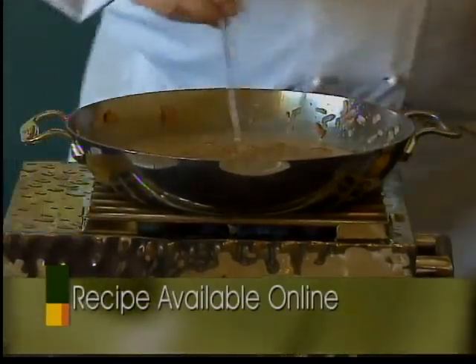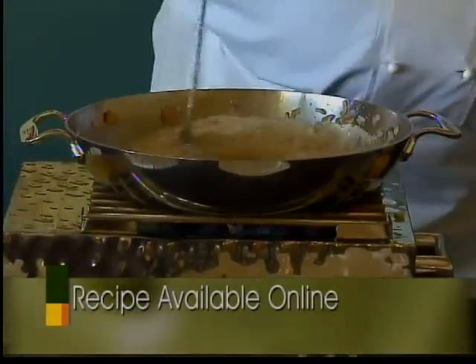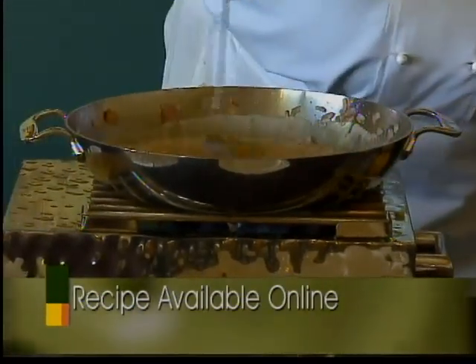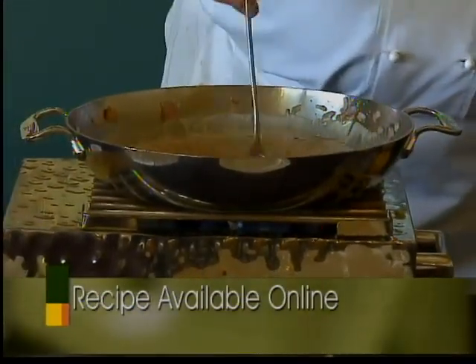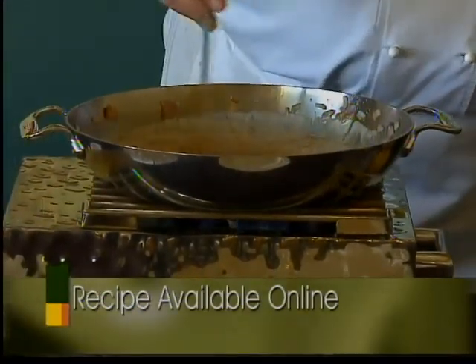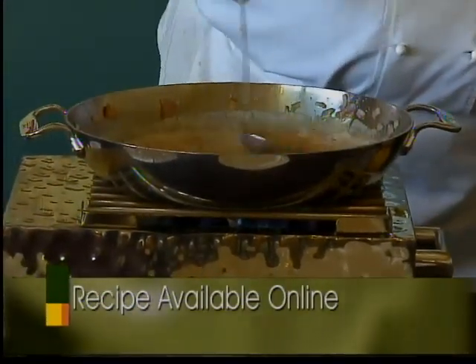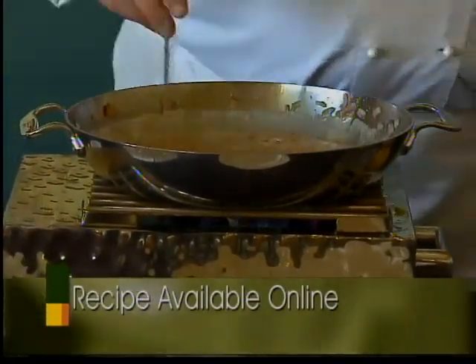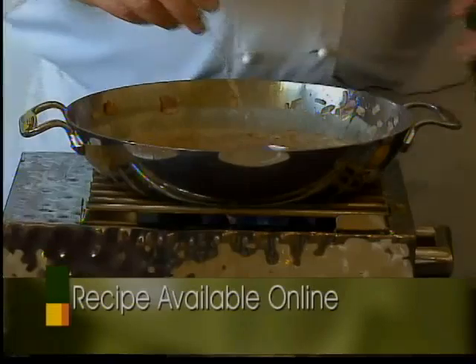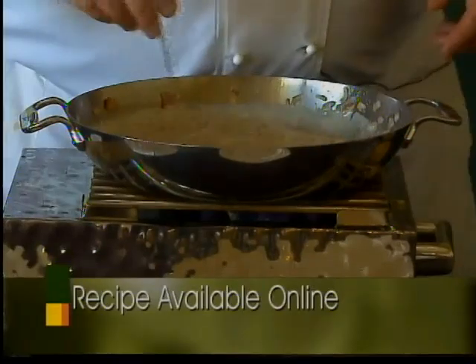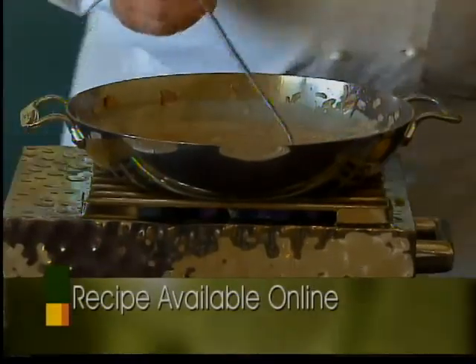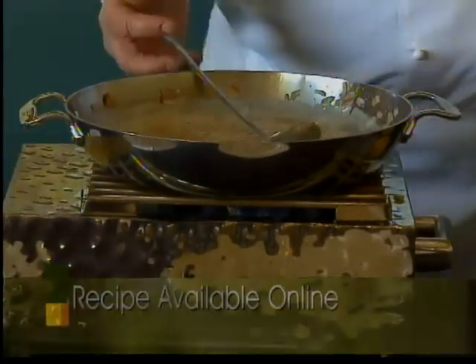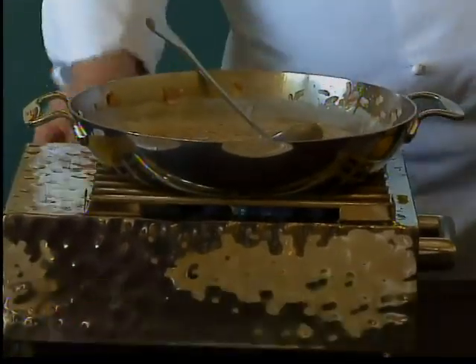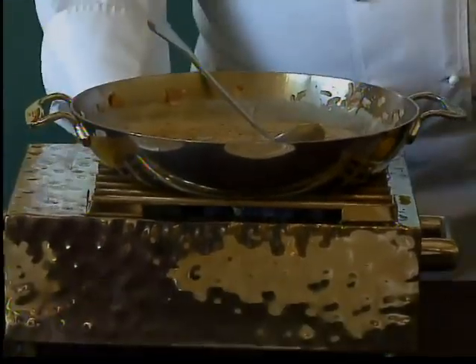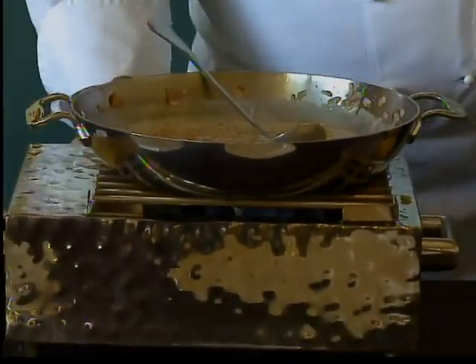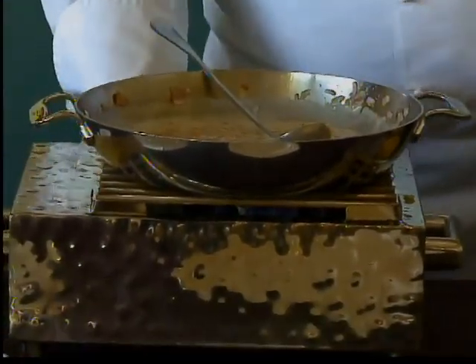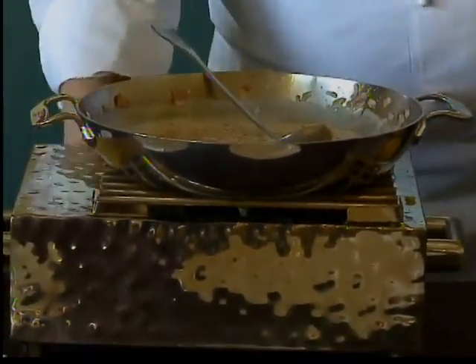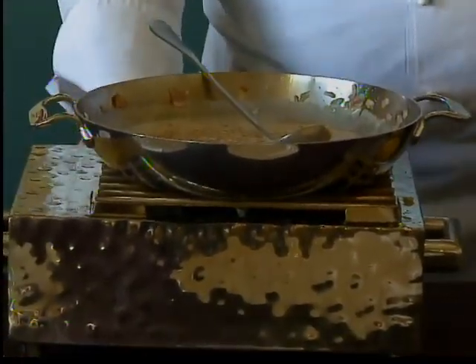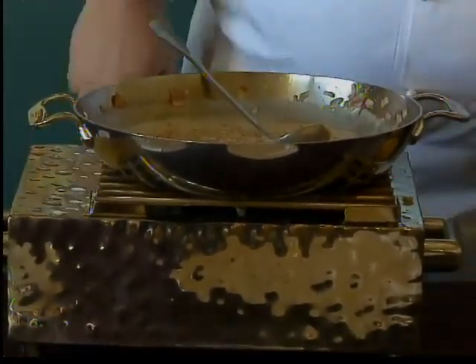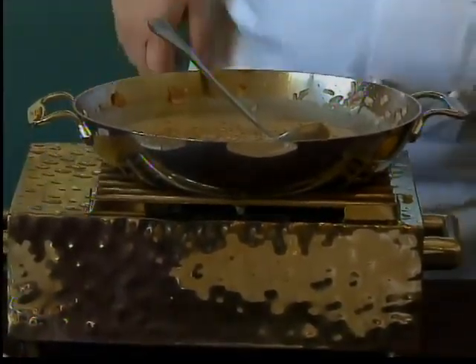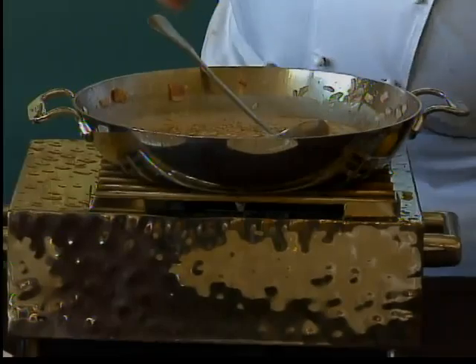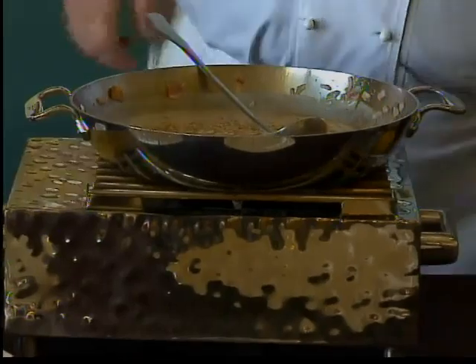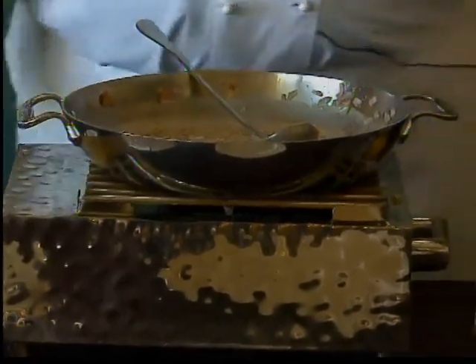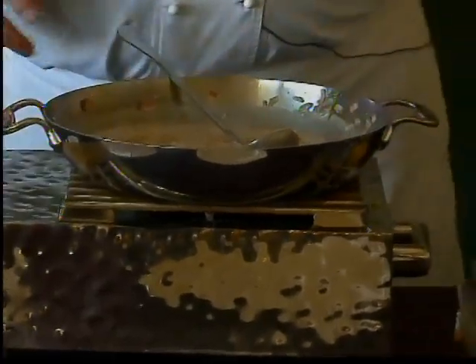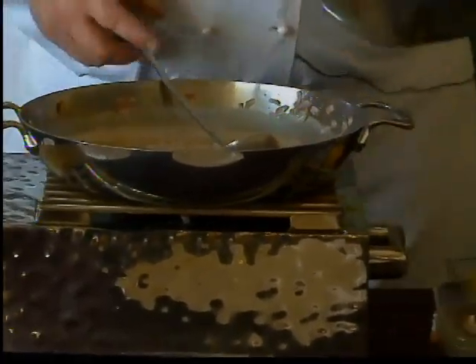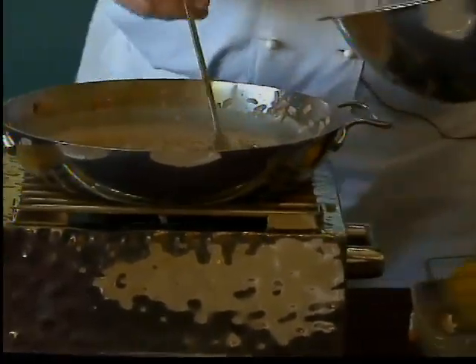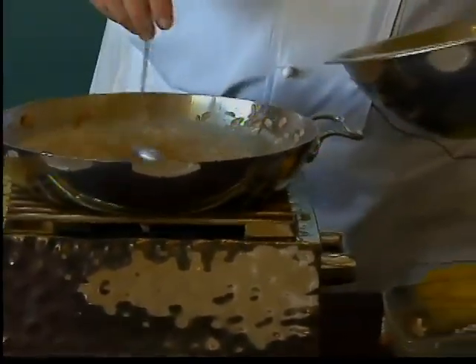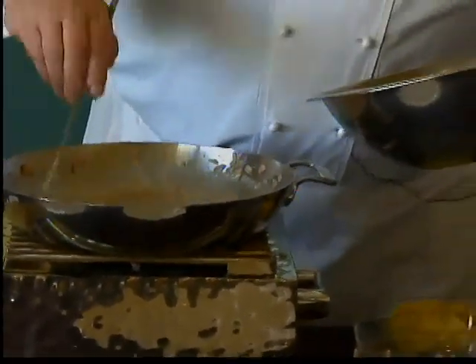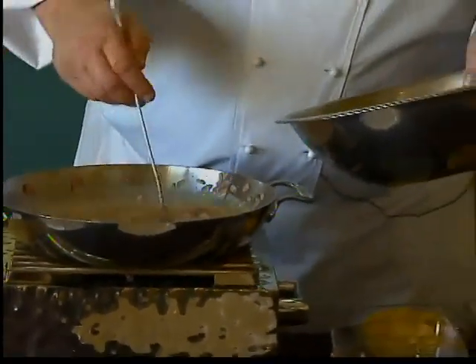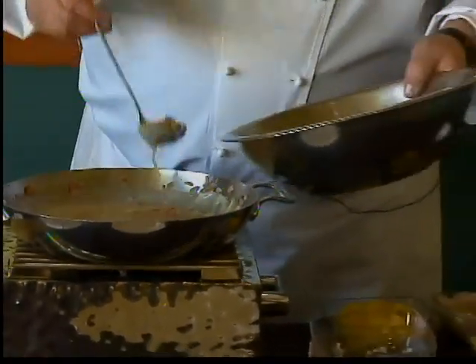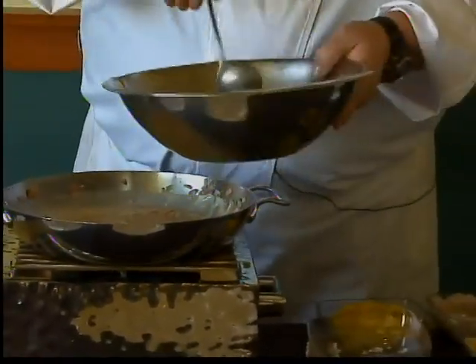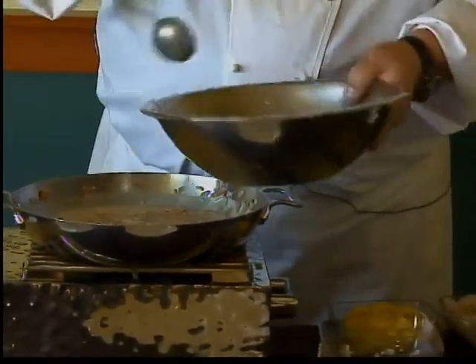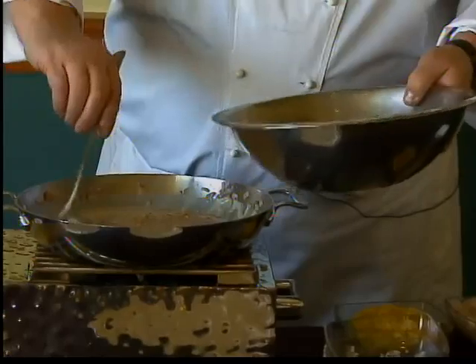Yeah, that looks really nice. Go ahead and turn our heat off. I've got some greens here, some grape tomatoes, some red onions. I'm going to go ahead and add a little bit of my dressing.